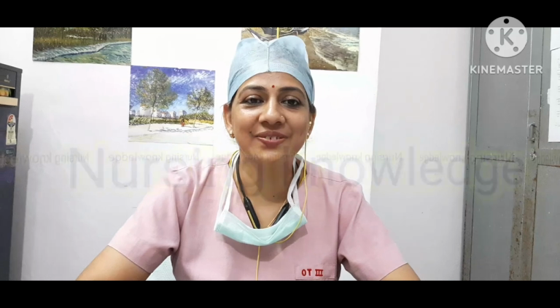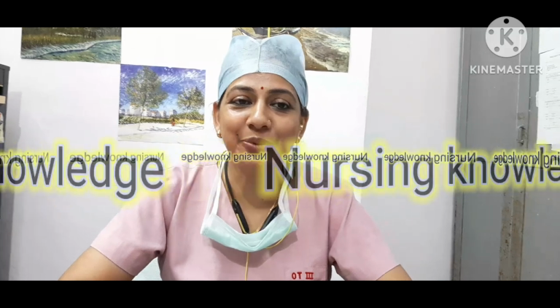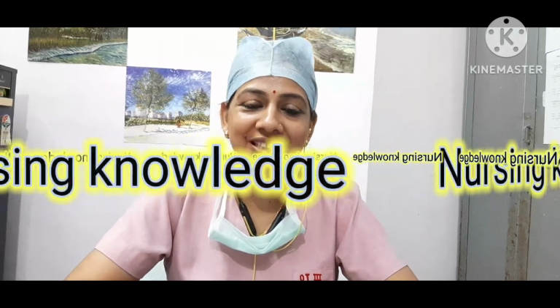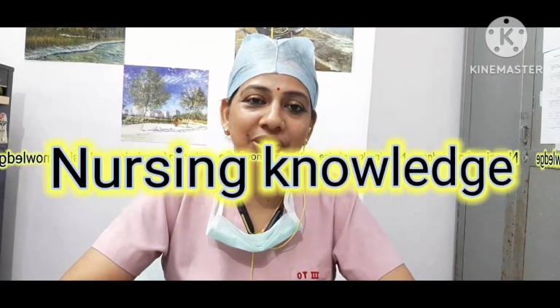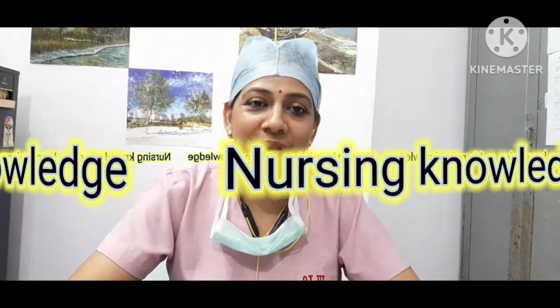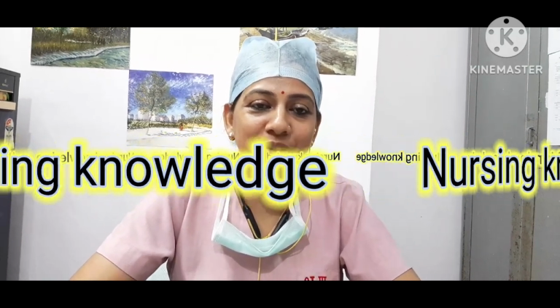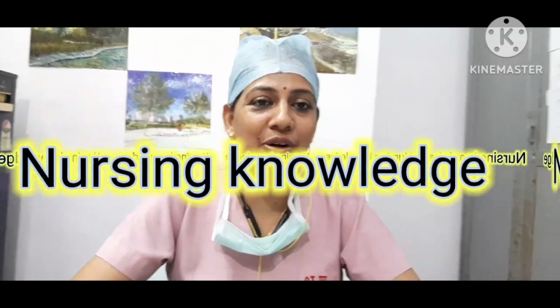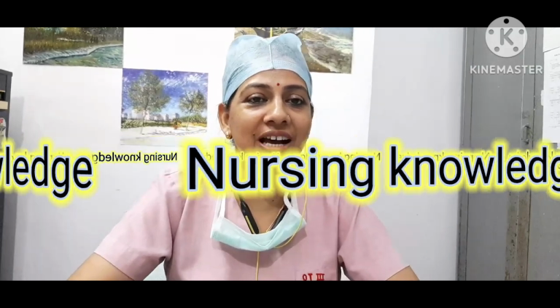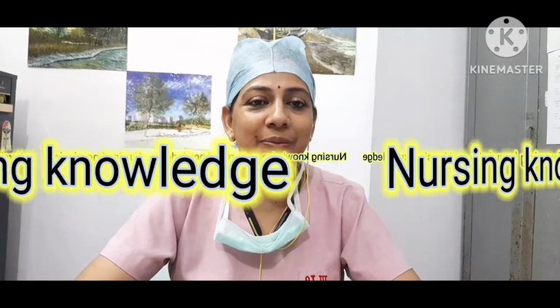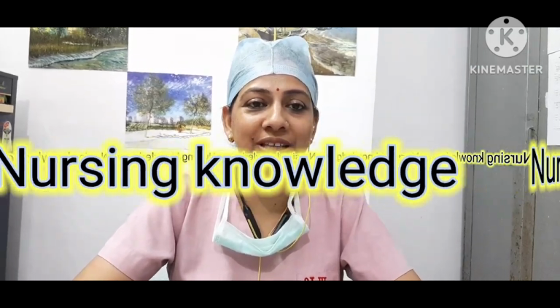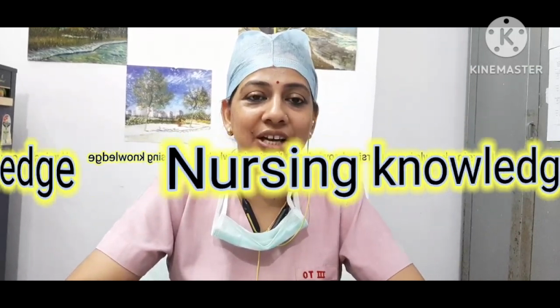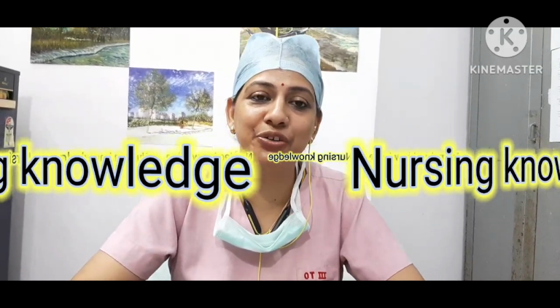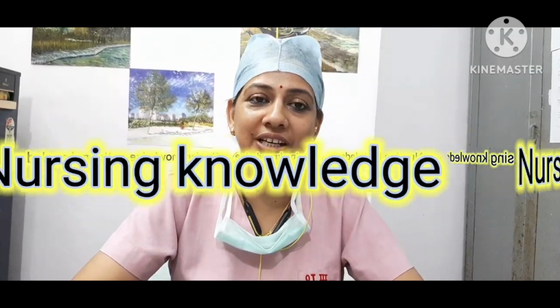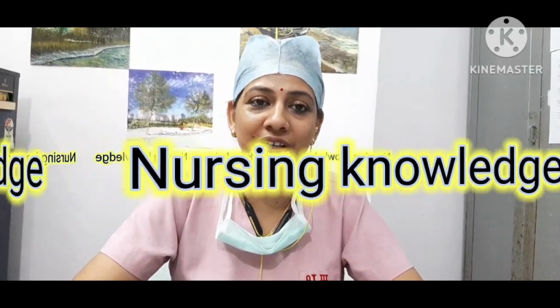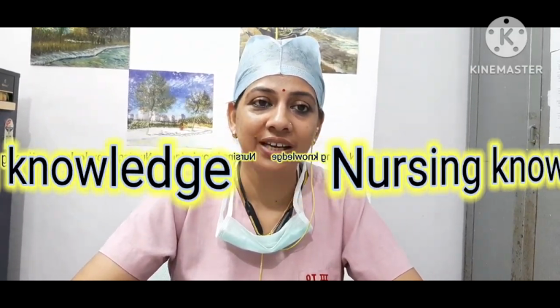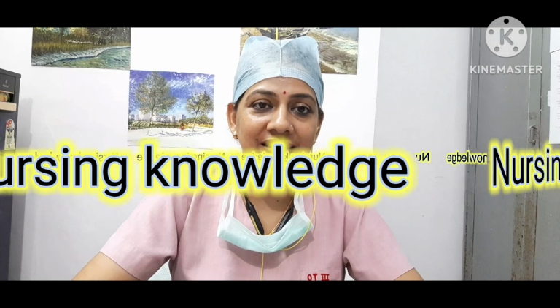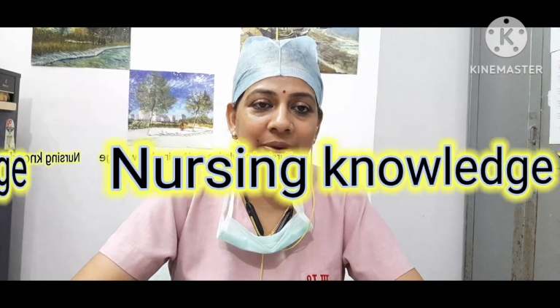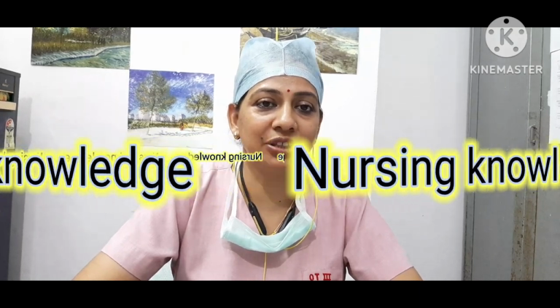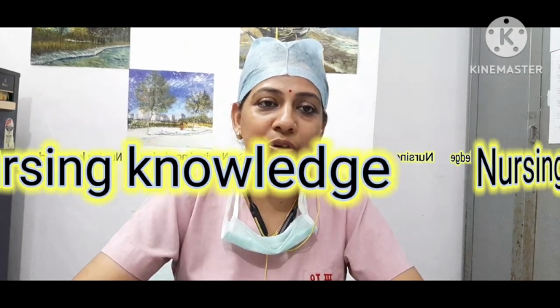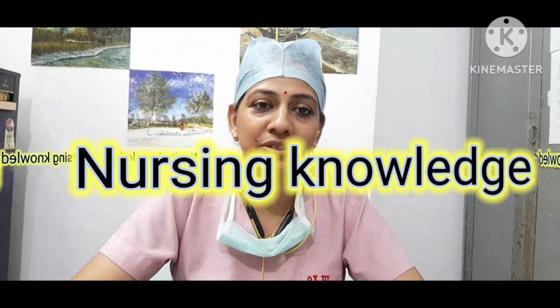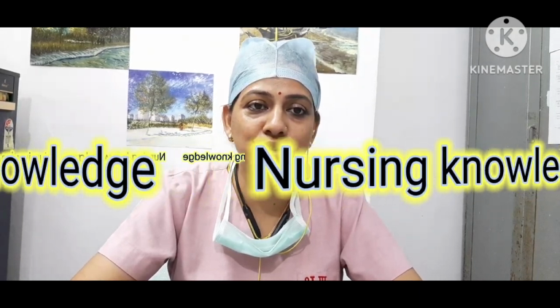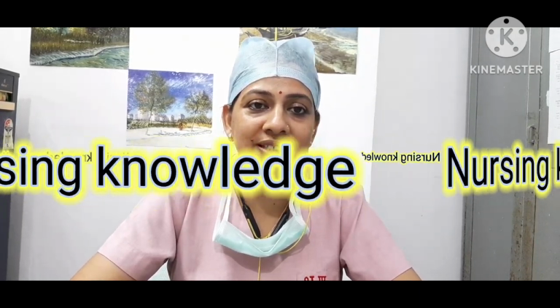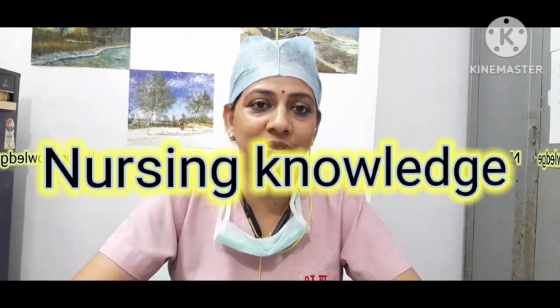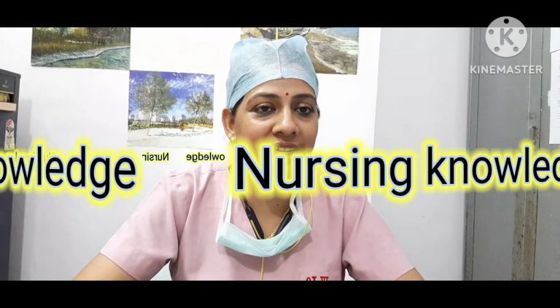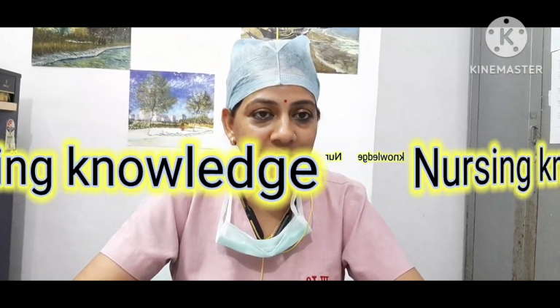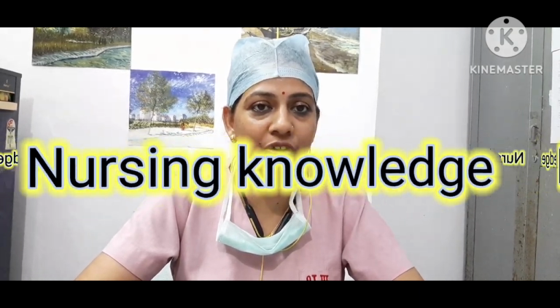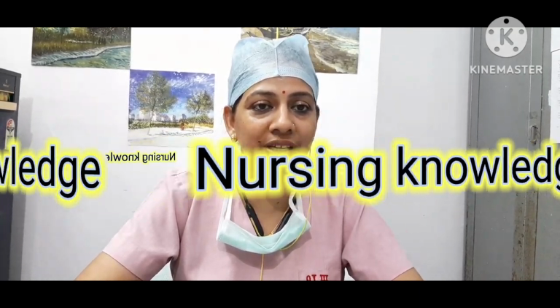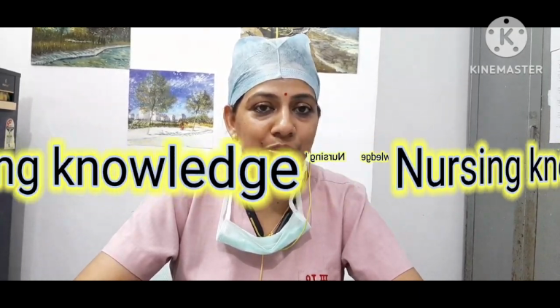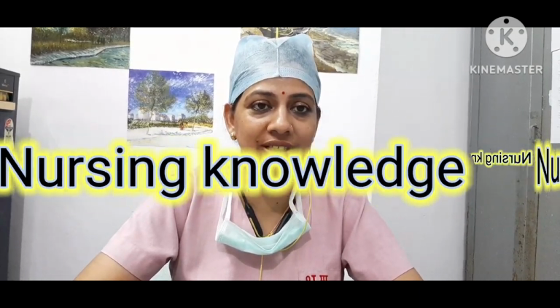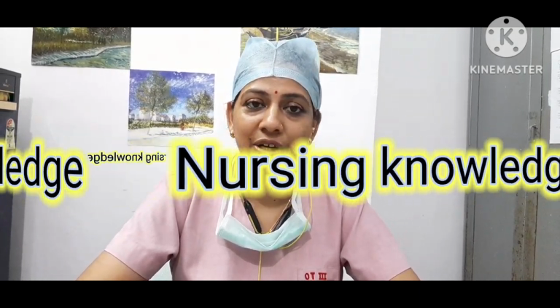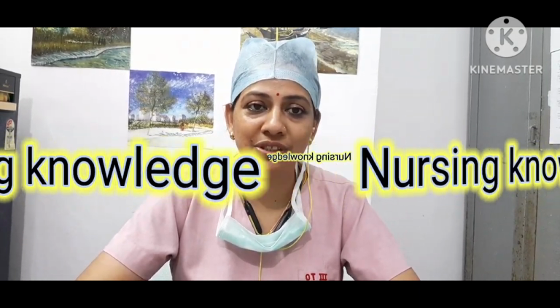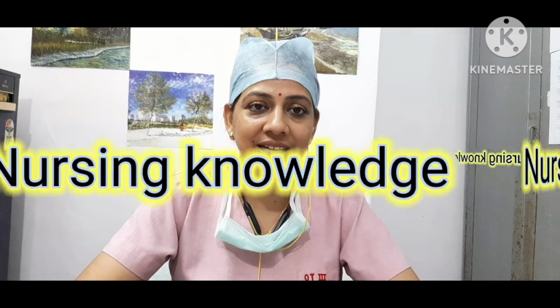Welcome to the Nursing Knowledge. I am Hindu Yado and today I am going to tell you how to prepare a fistula trolley, how to prepare instruments, and their names and uses. So let's start.